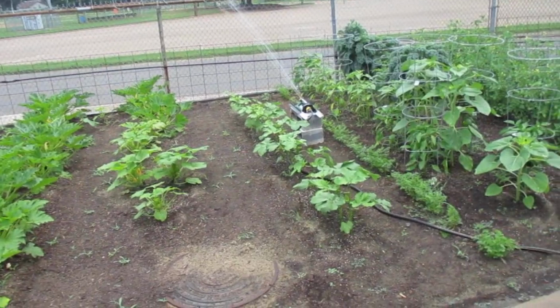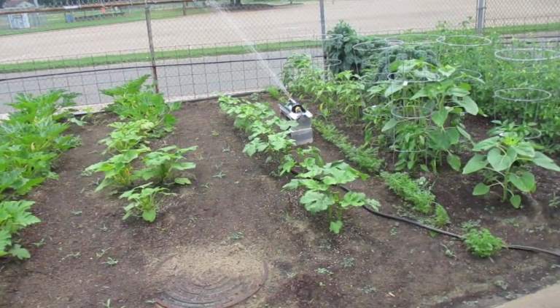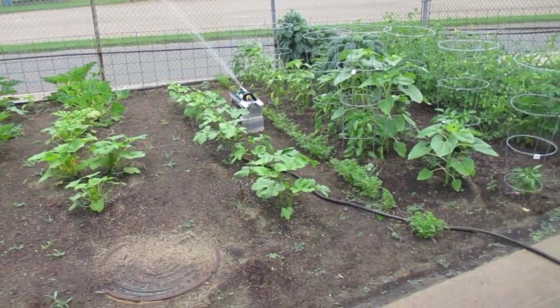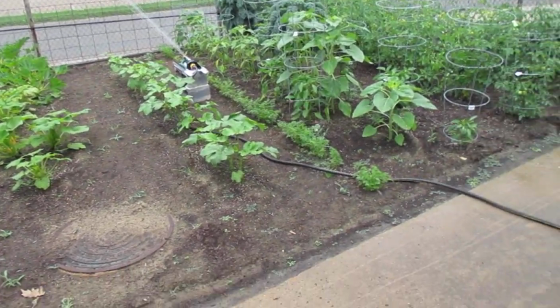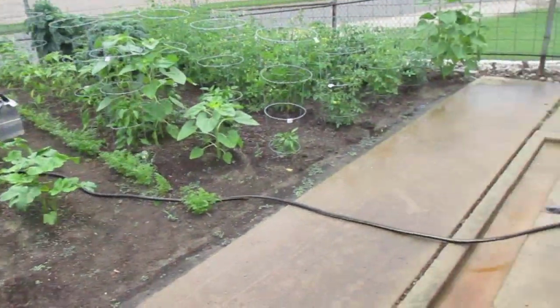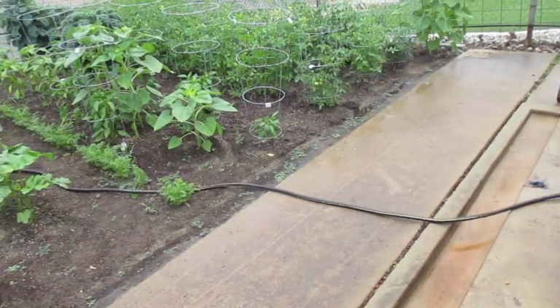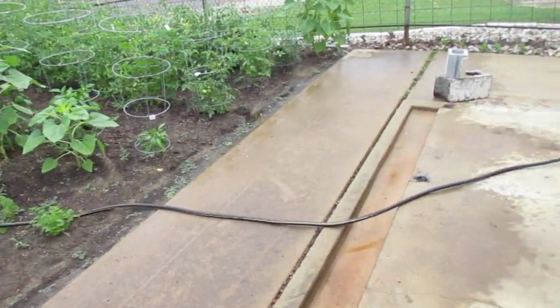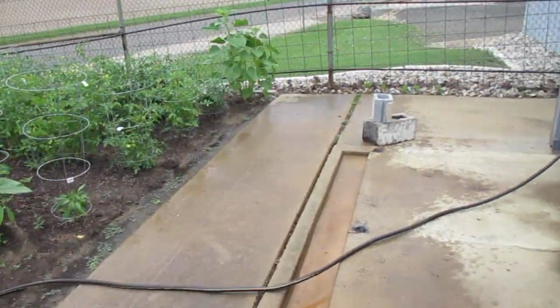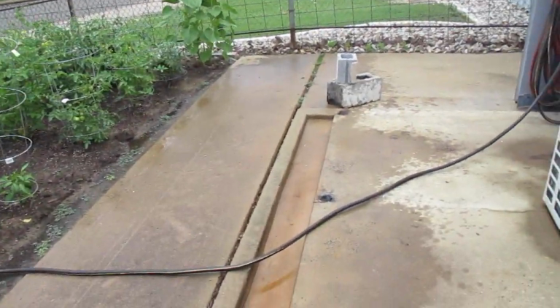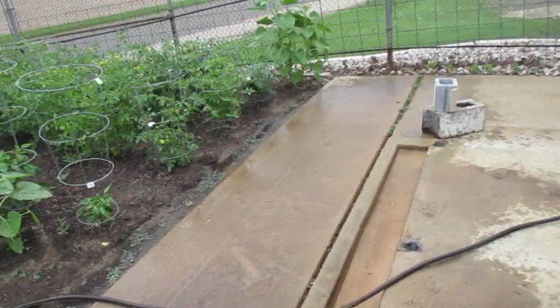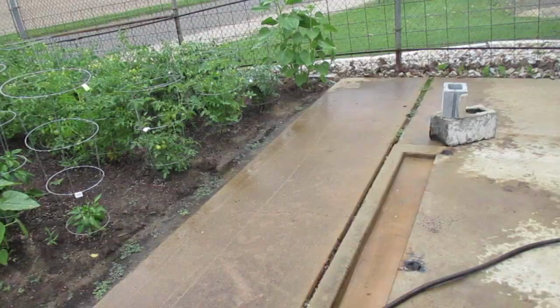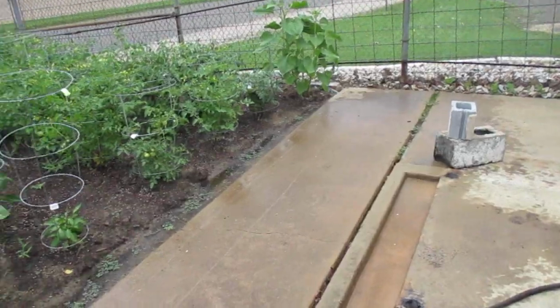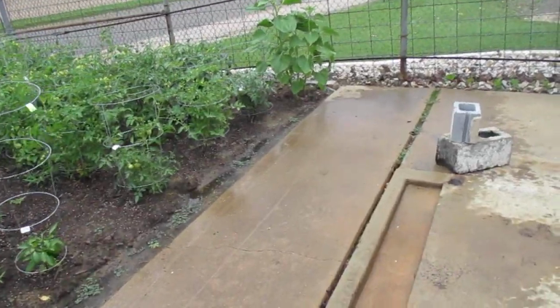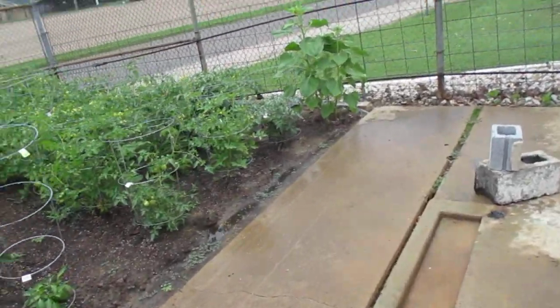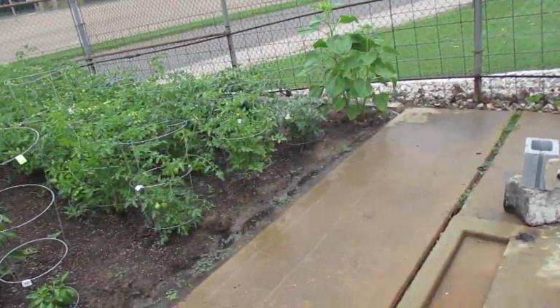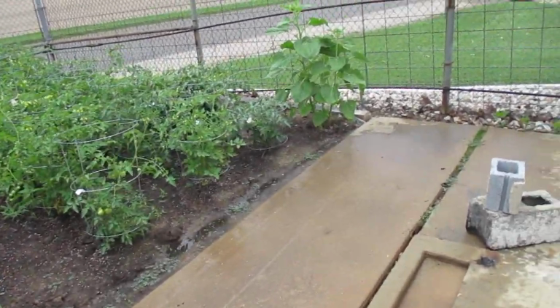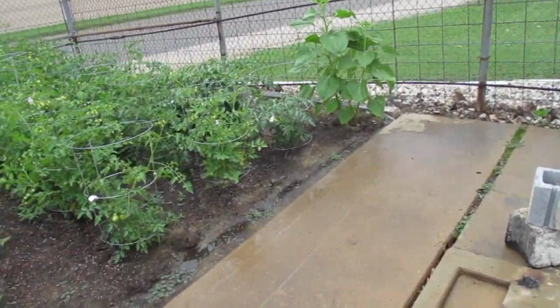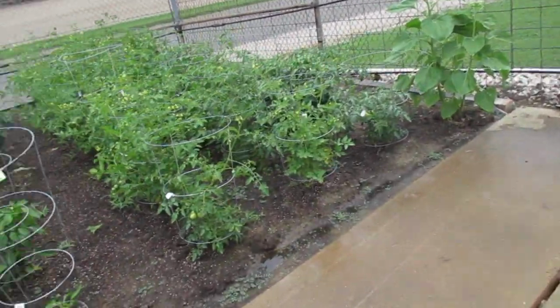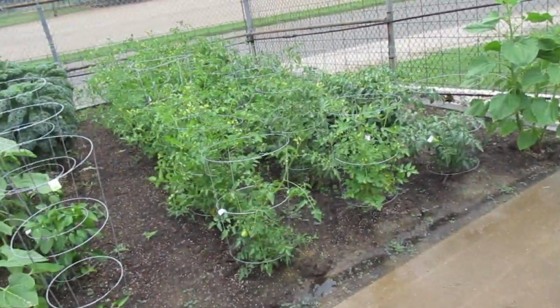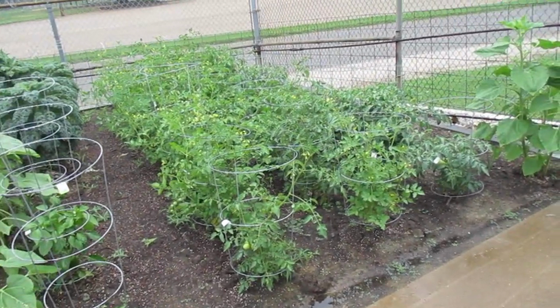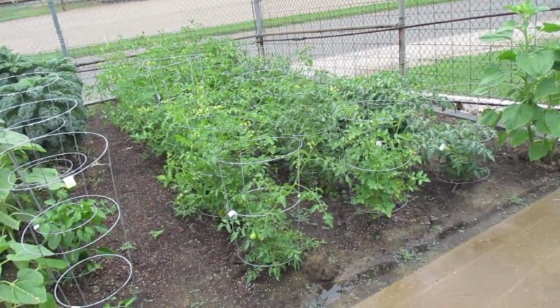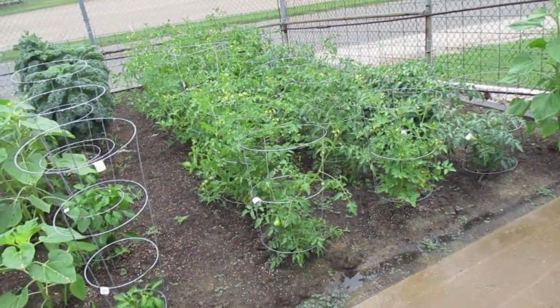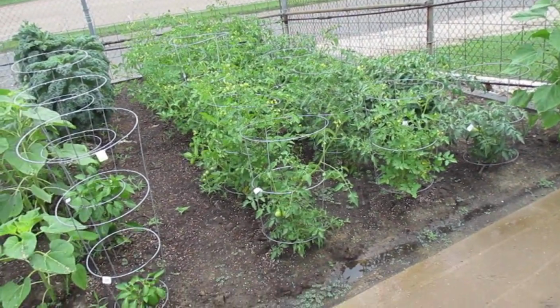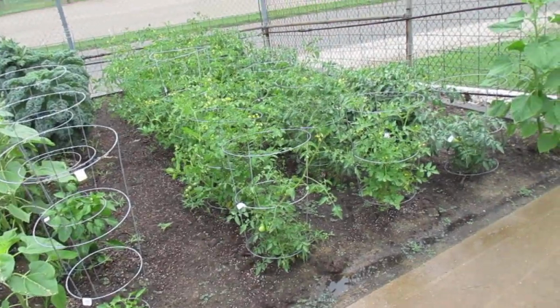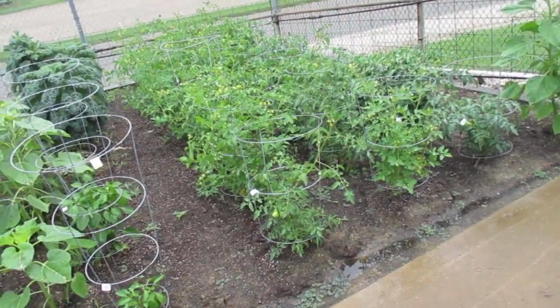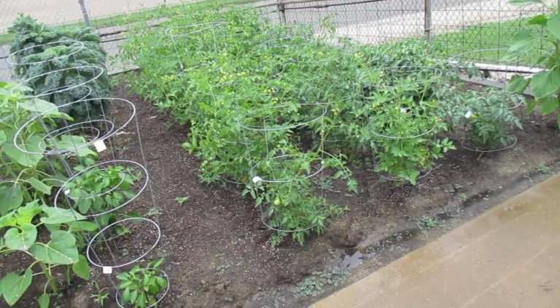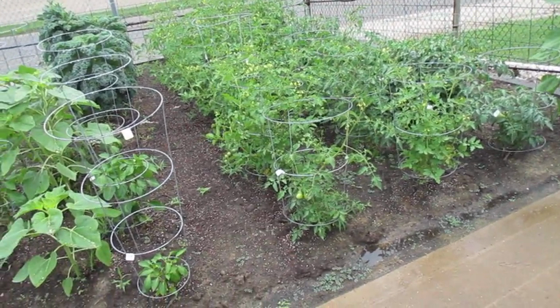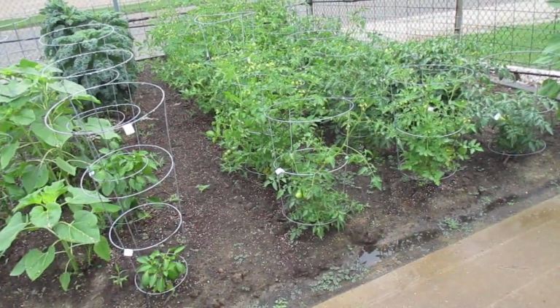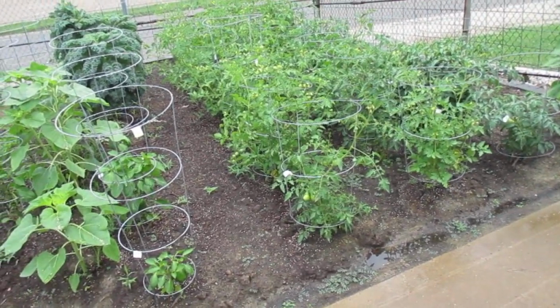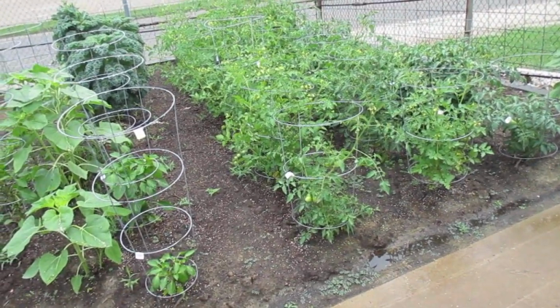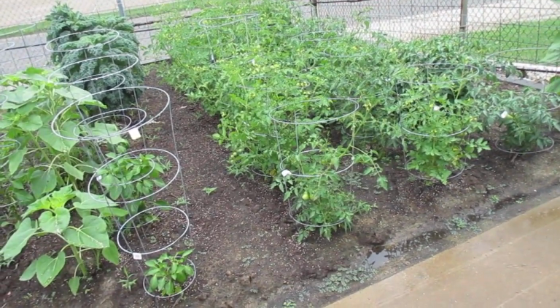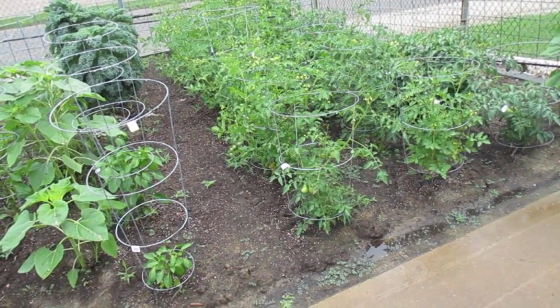My wife said to pick some more tomatoes. Well, I picked tomatoes yesterday. I only found two today that are ripe. I've got a bazillion green ones and I ate one of them, so I'll bring one to the house for her.